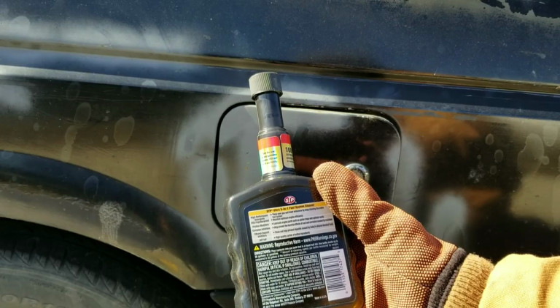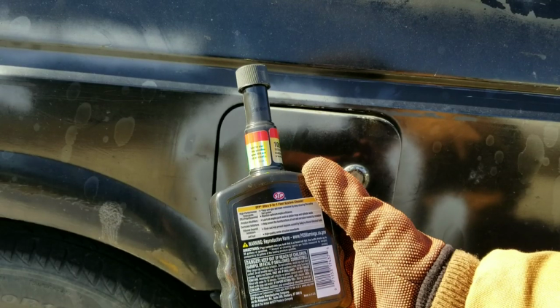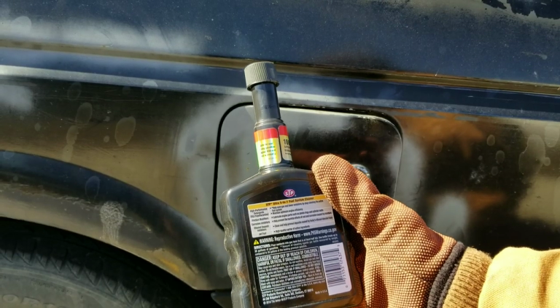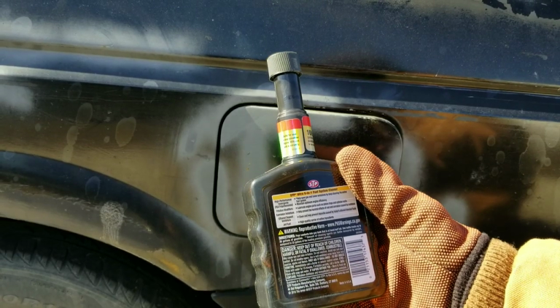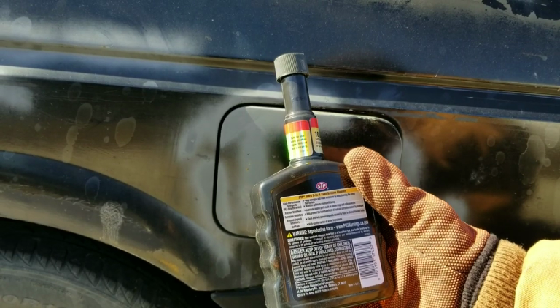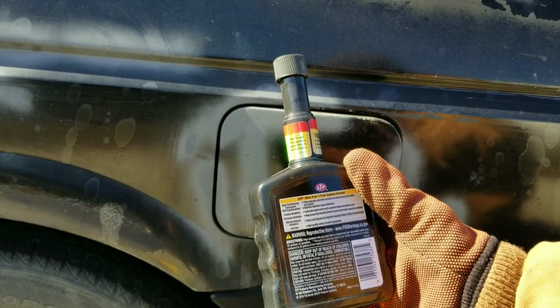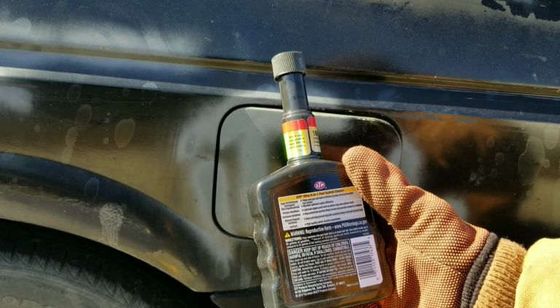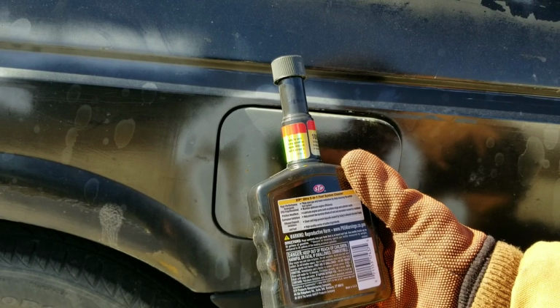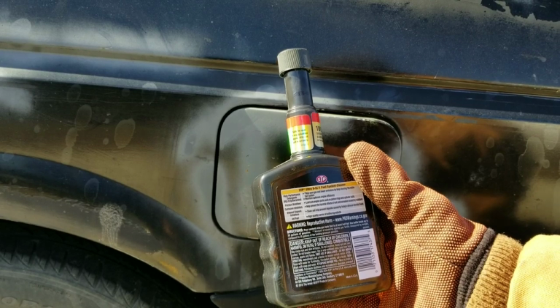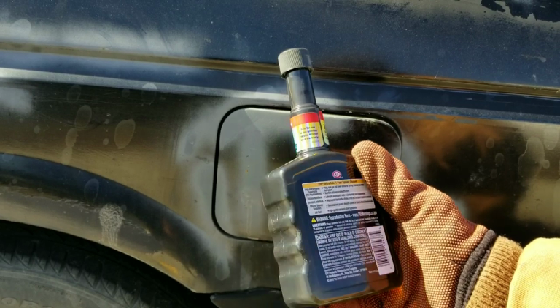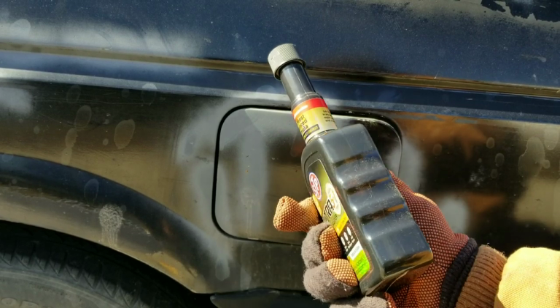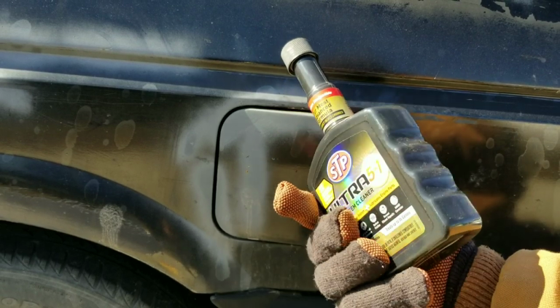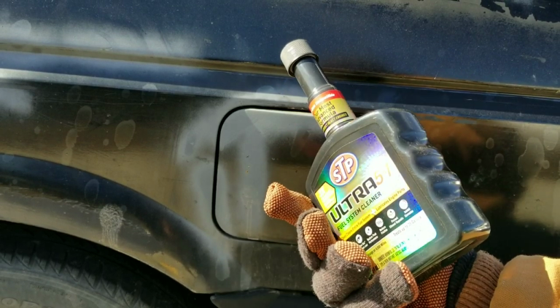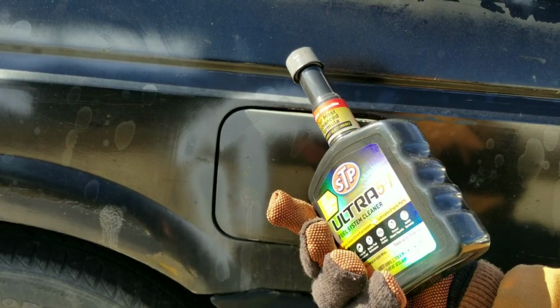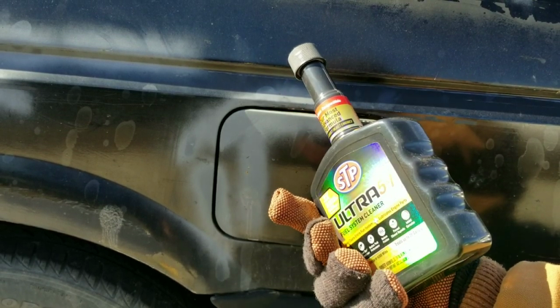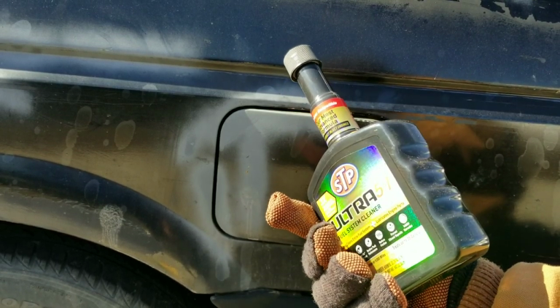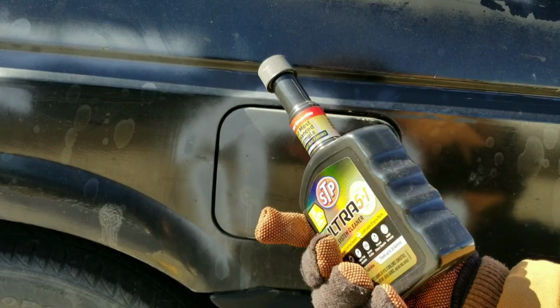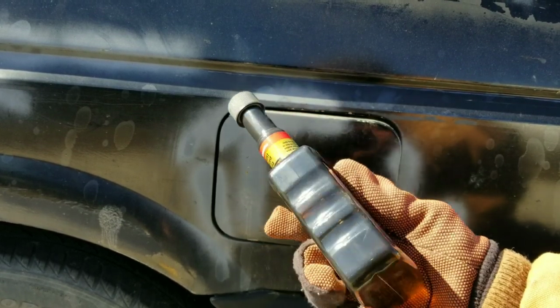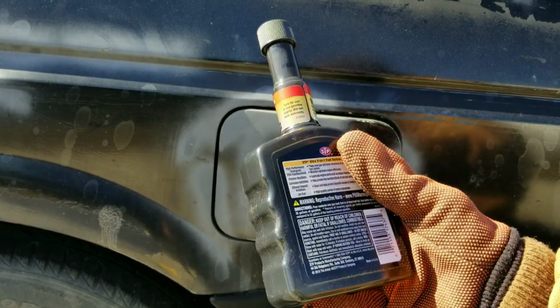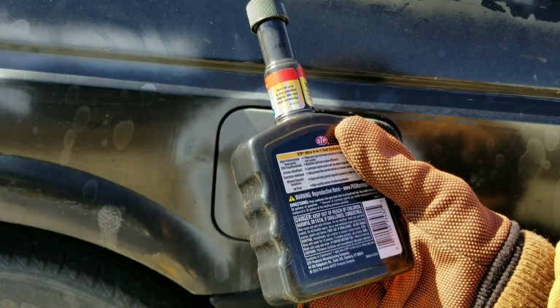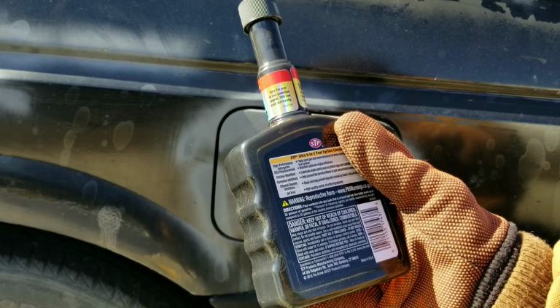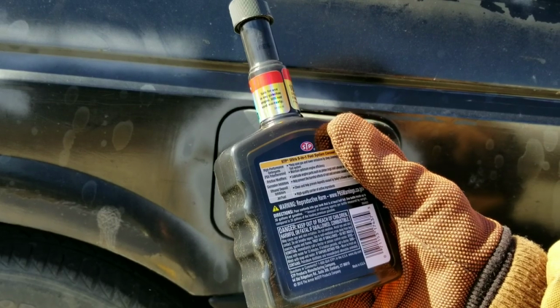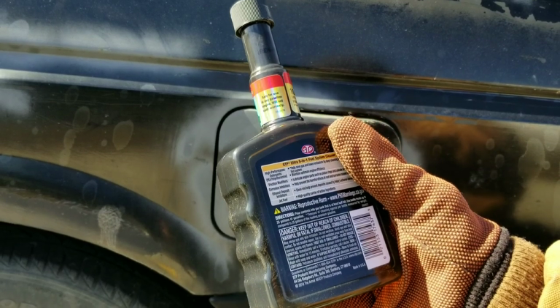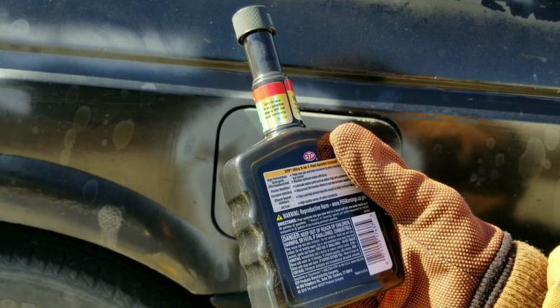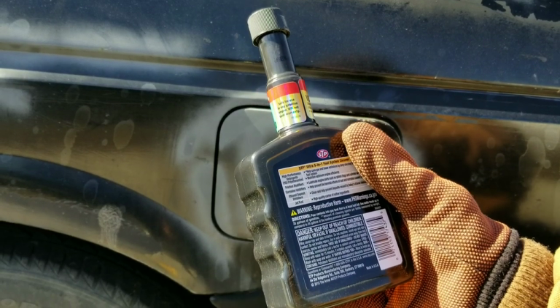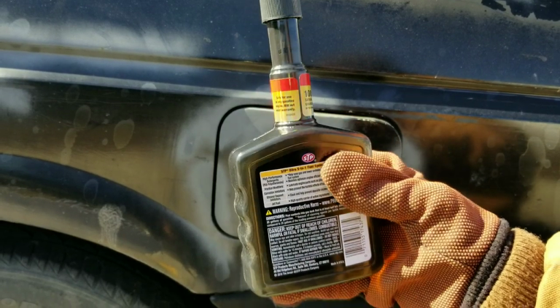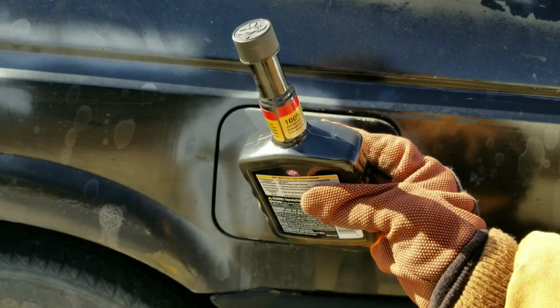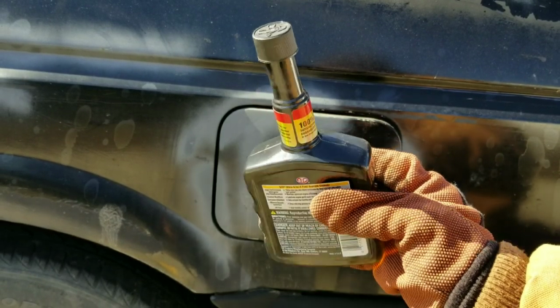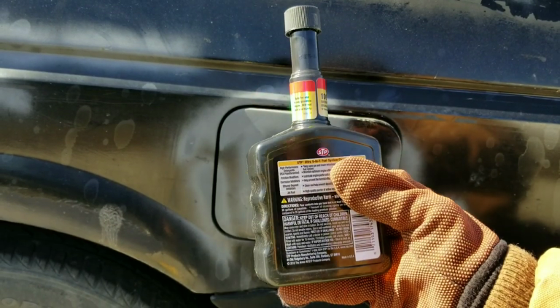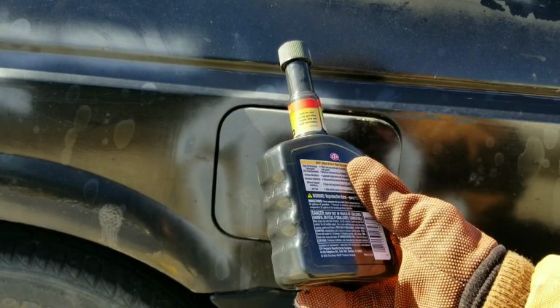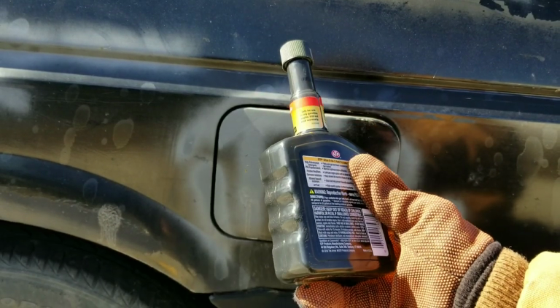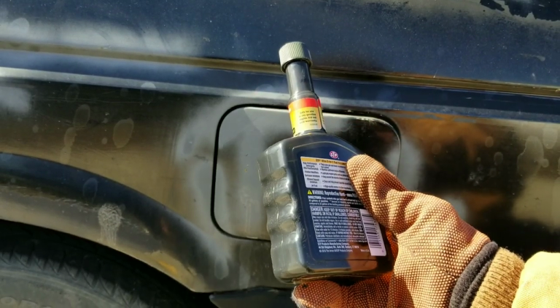This STP Ultra Fuel Cleaner states to pour contents of the bottle into a half empty tank and then fill up the rest of the way up to 35 gallons. So let's go ahead and add this to the tank.